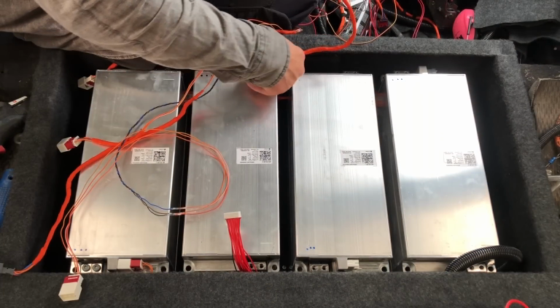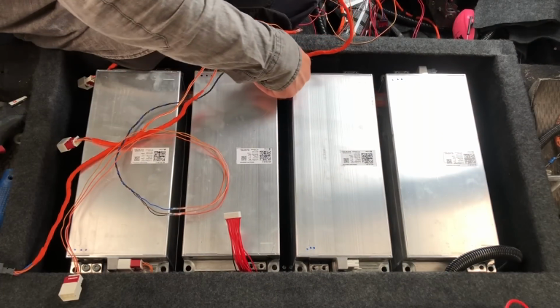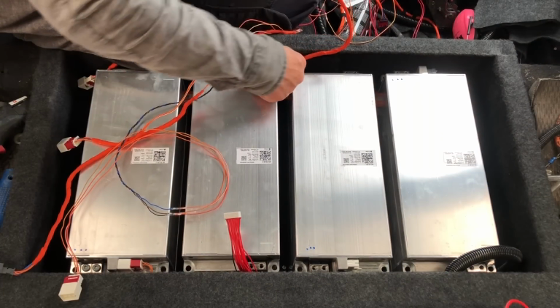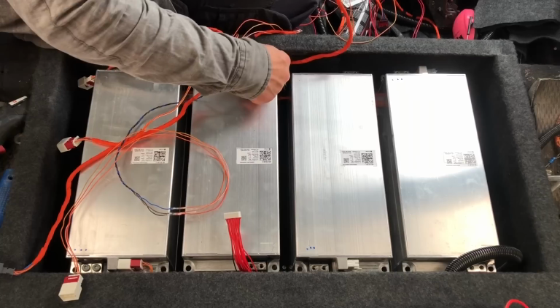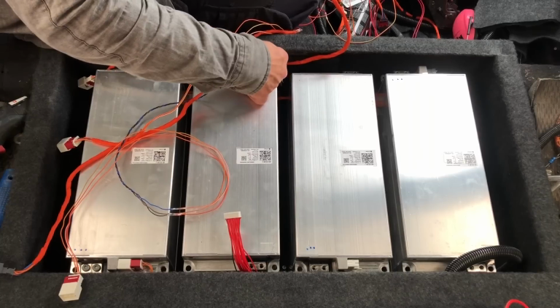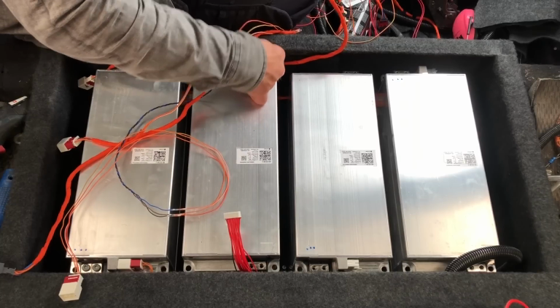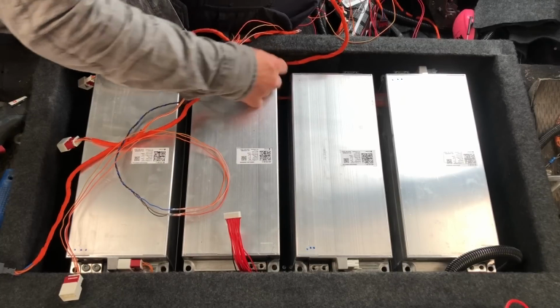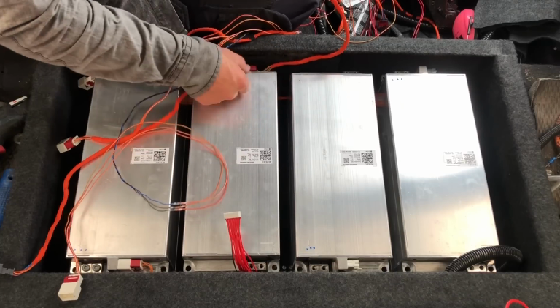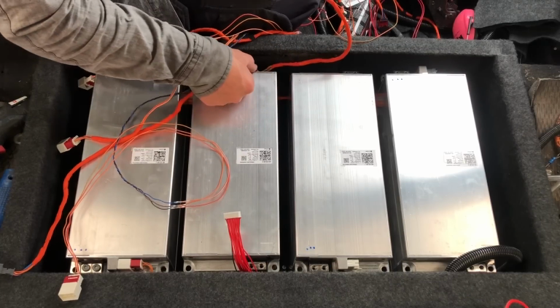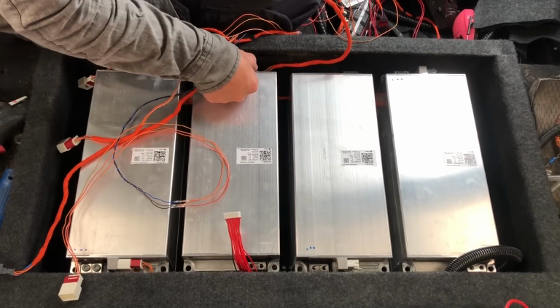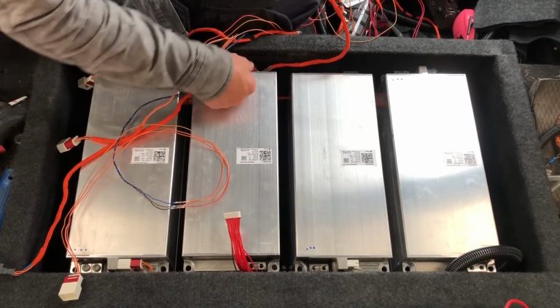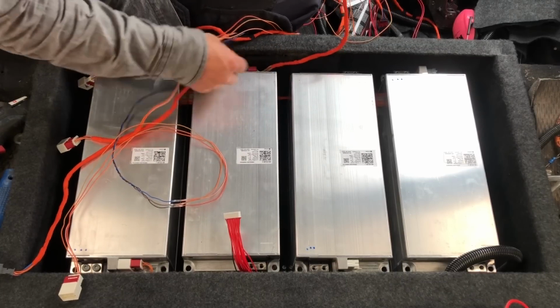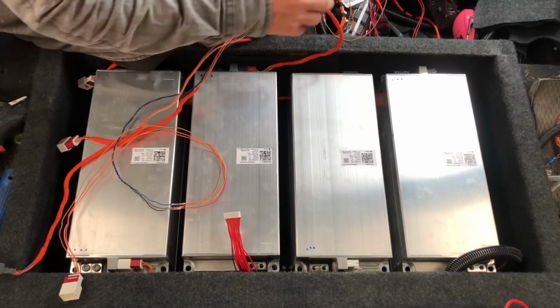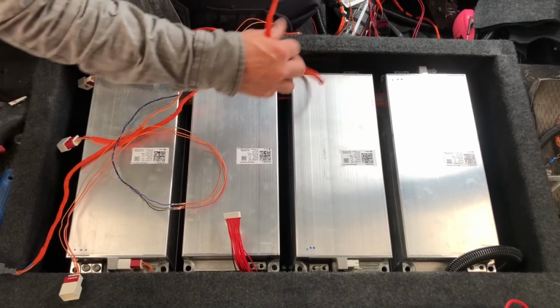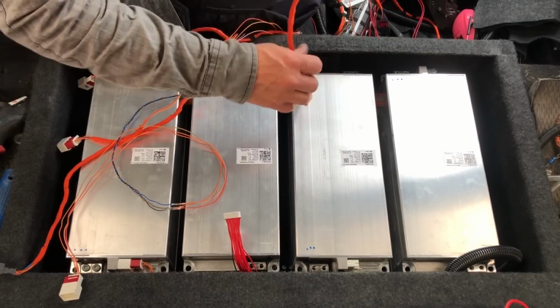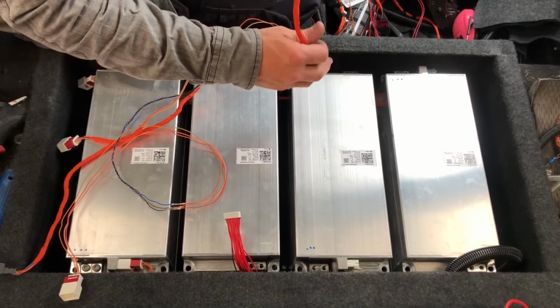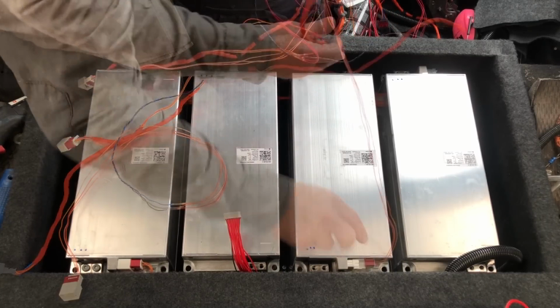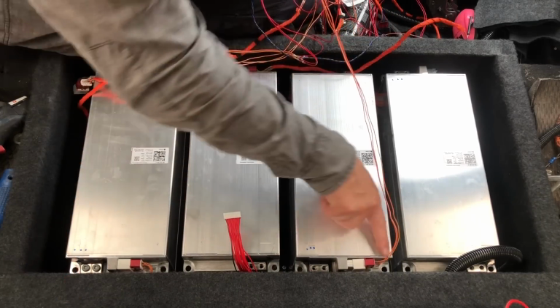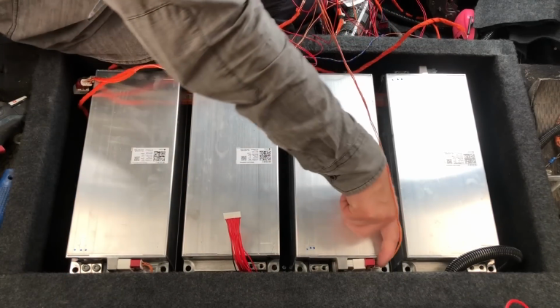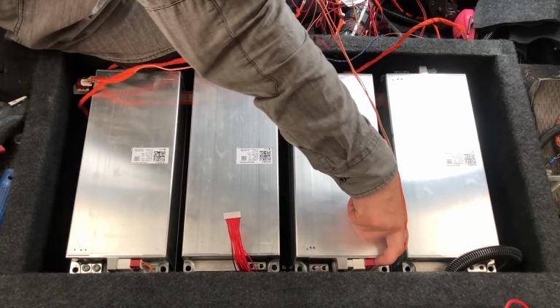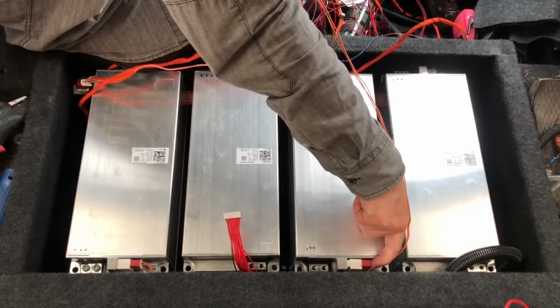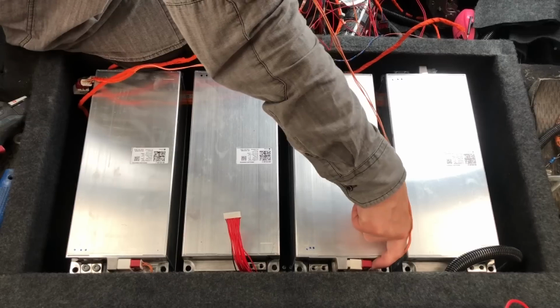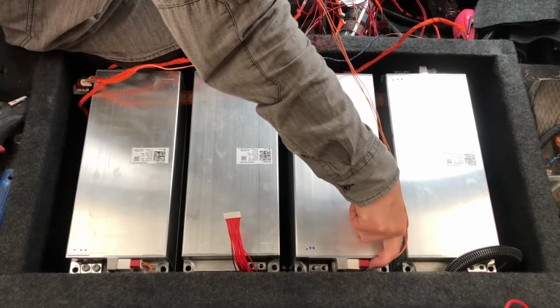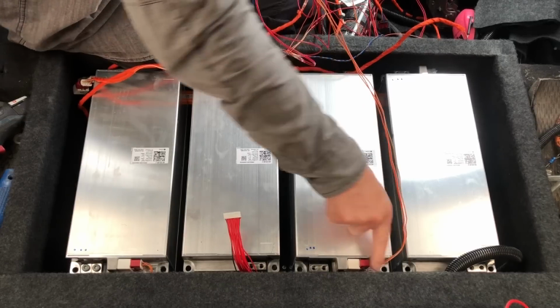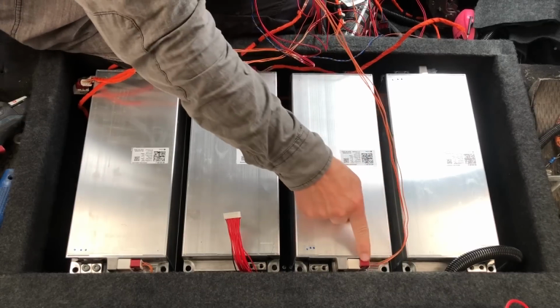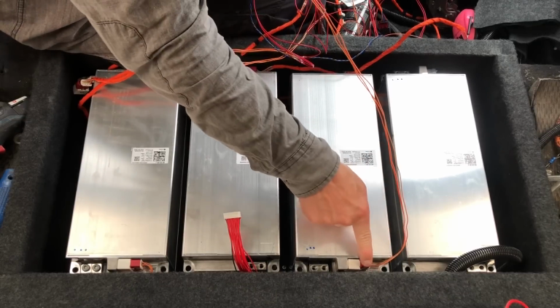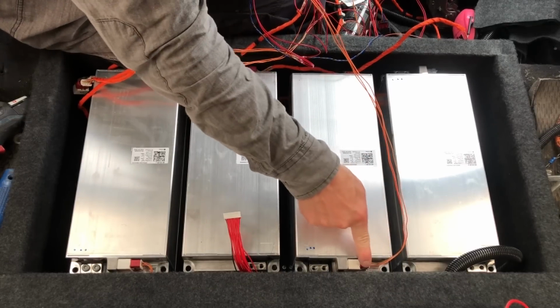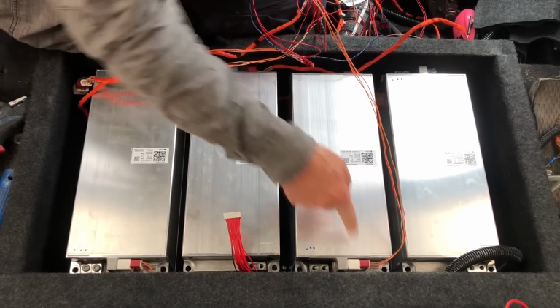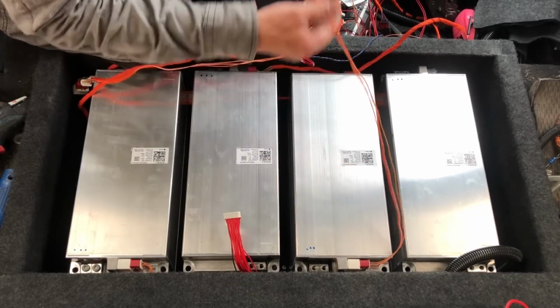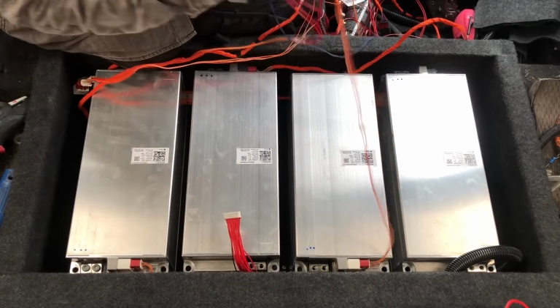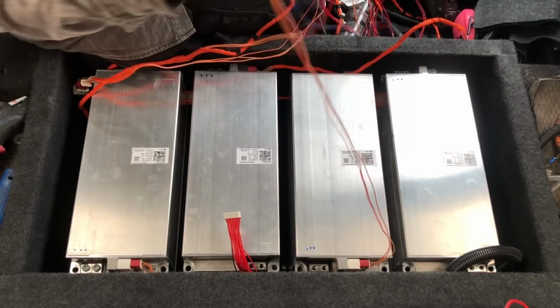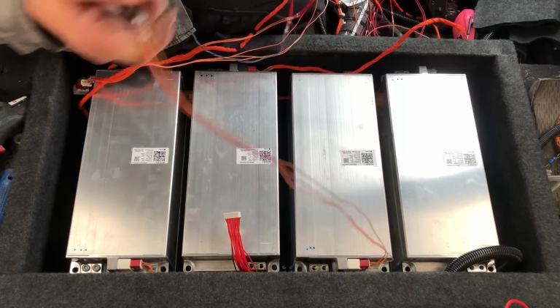Here are all 24 cells — 8 battery modules. Now I just have to connect everything to the BMS and we should be ready to go.